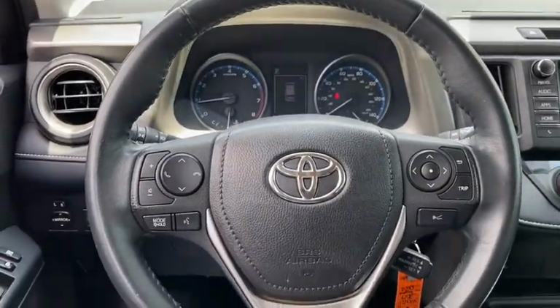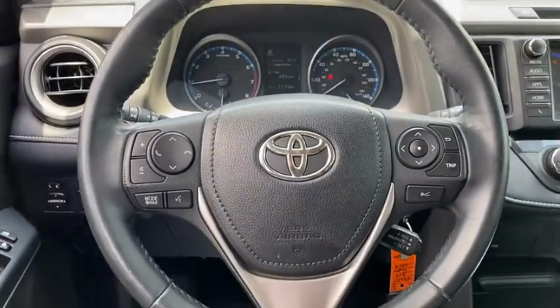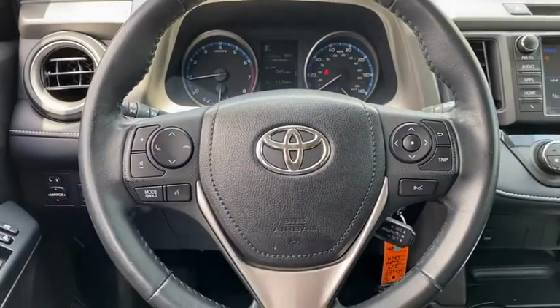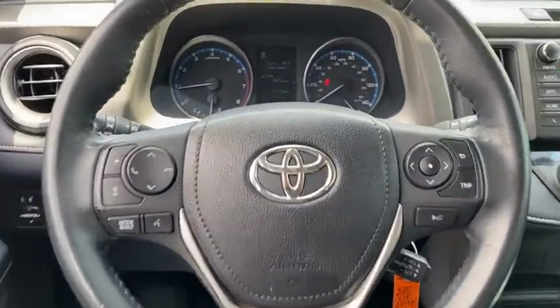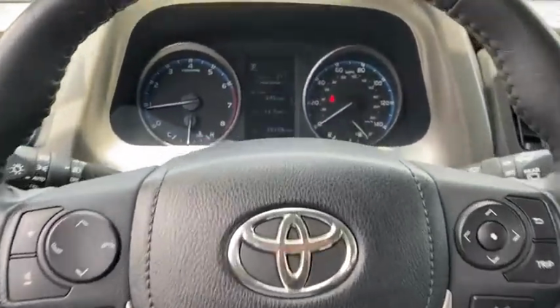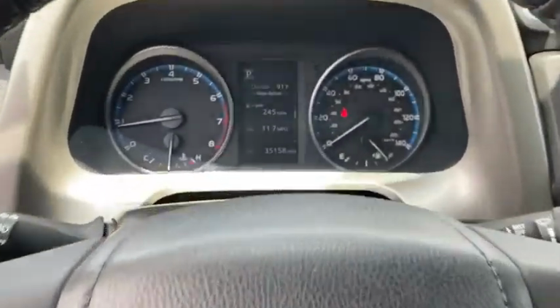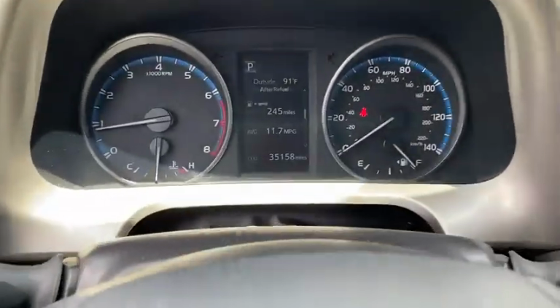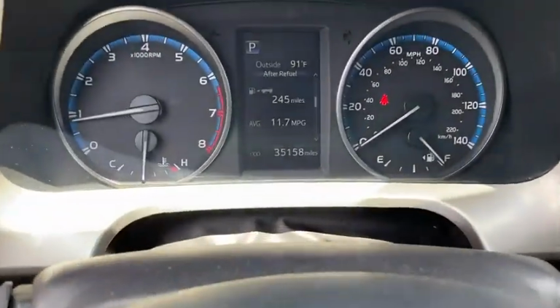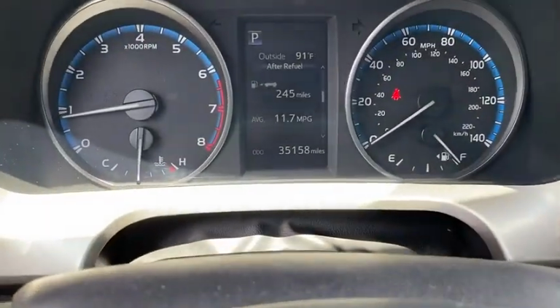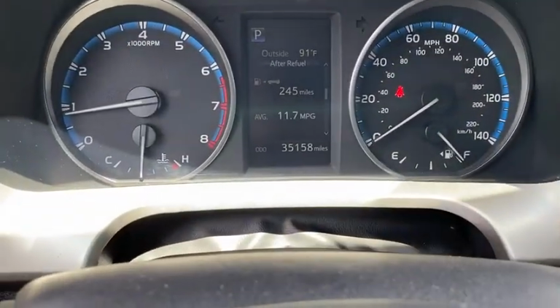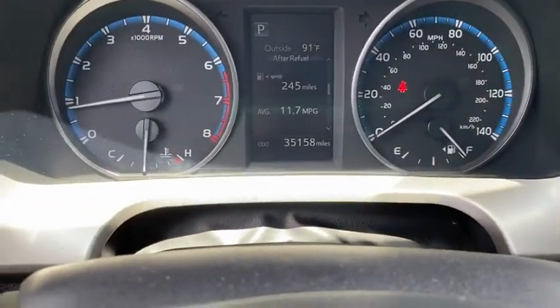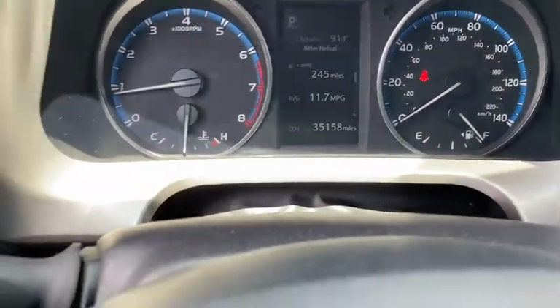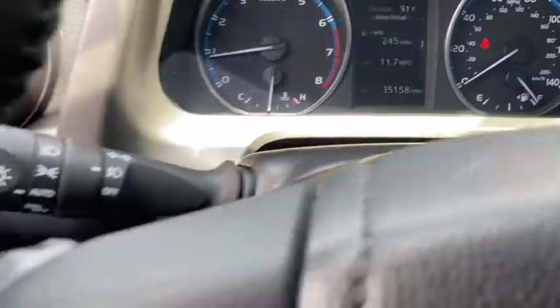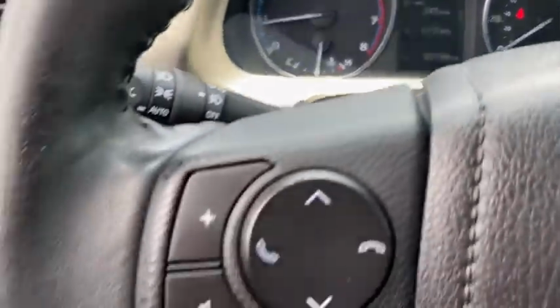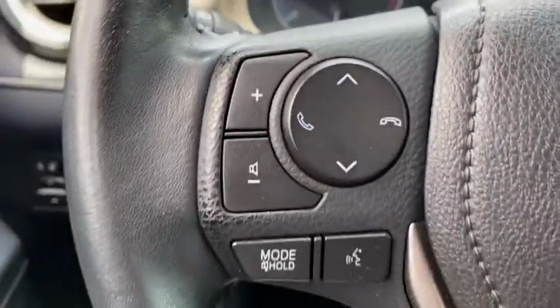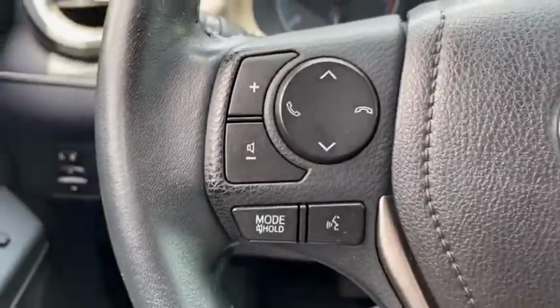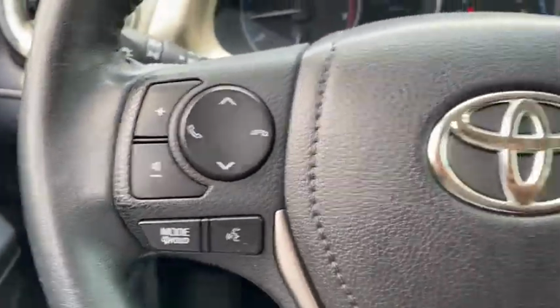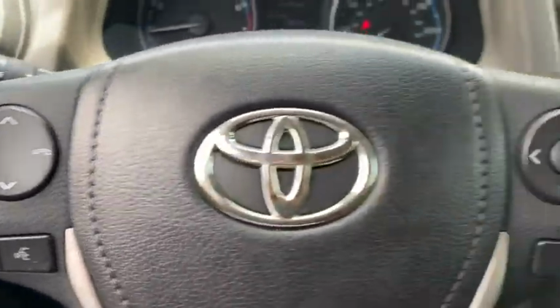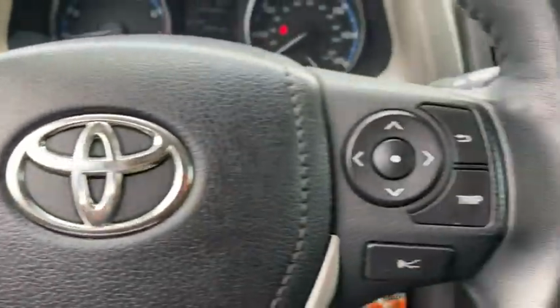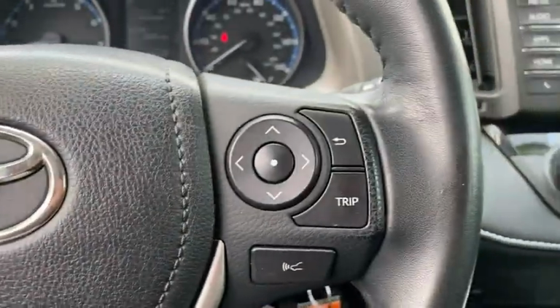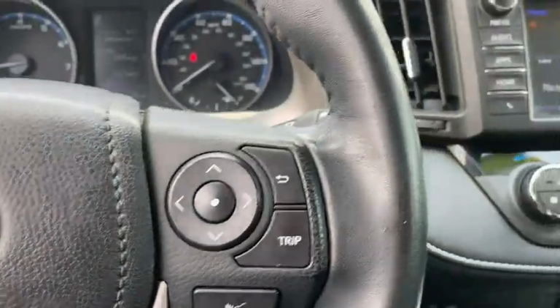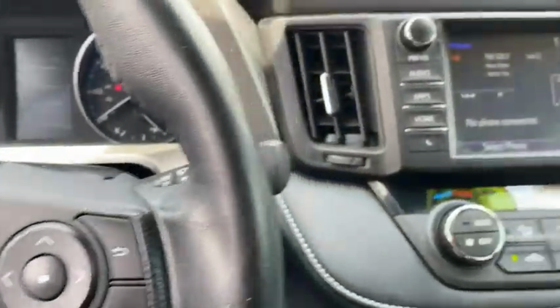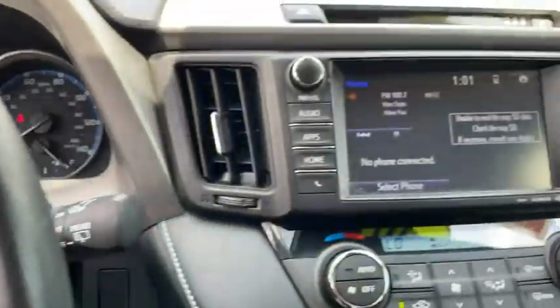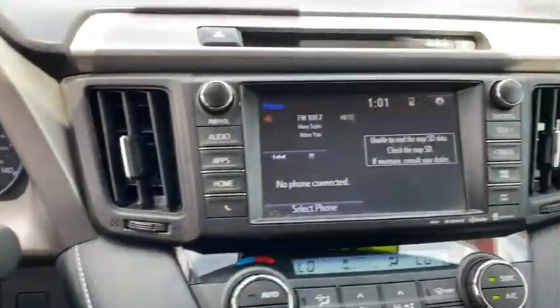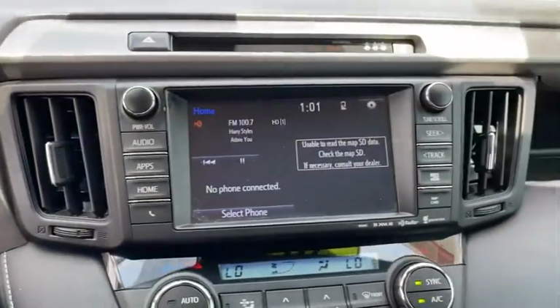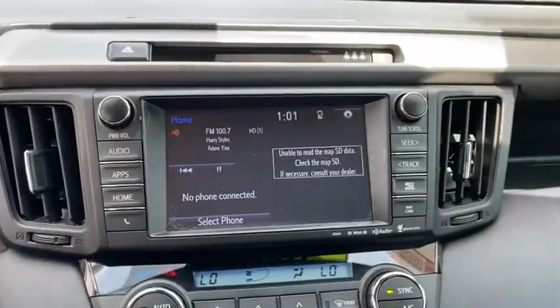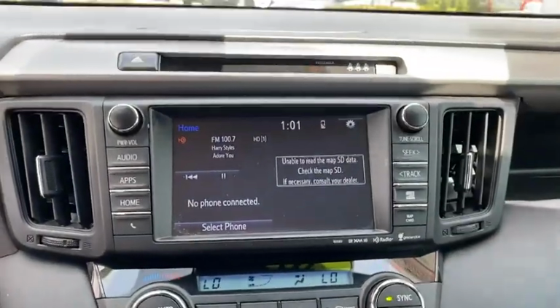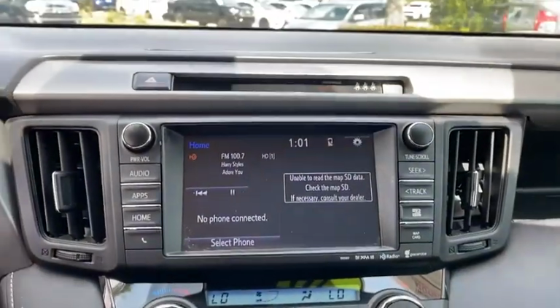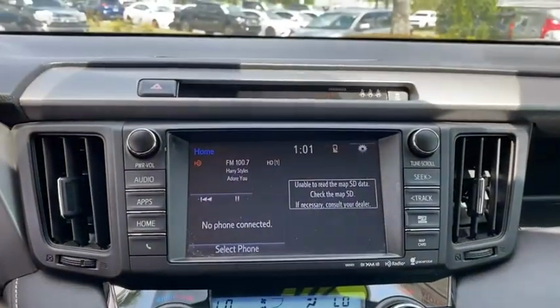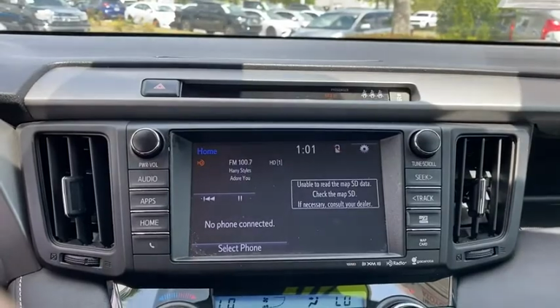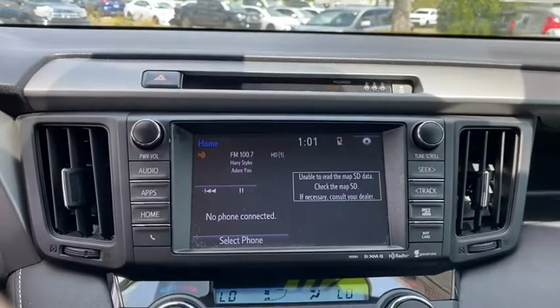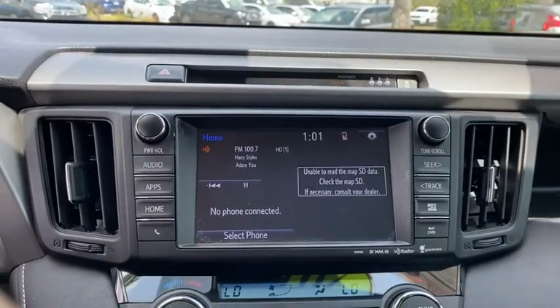Power windows, rear window defroster, trip computer, brake assist, overhead console, tachometer, panic alarm, remote keyless entry, power moonroof.